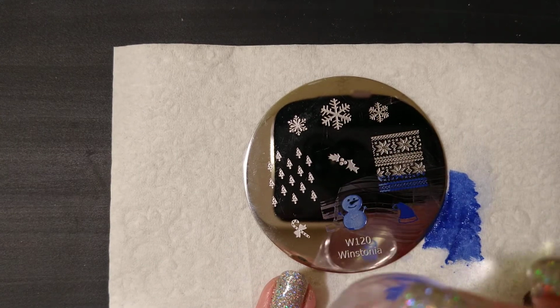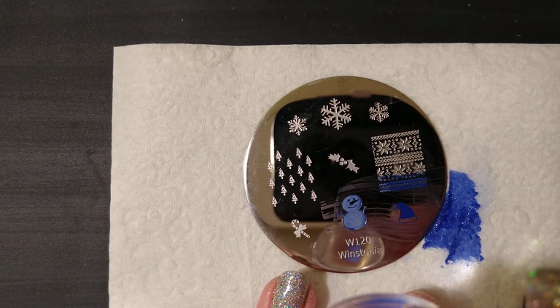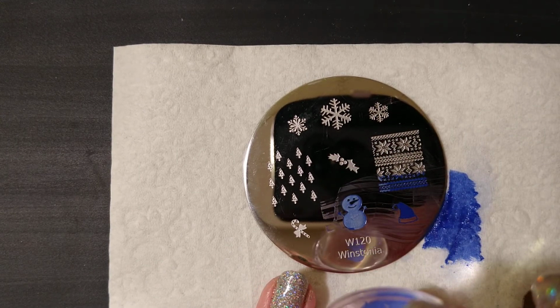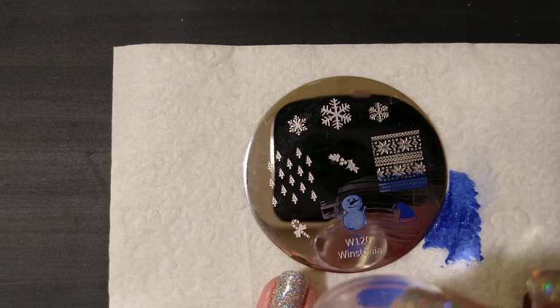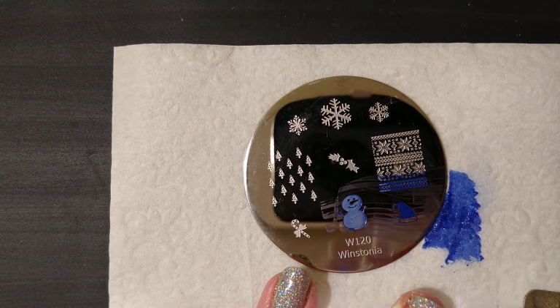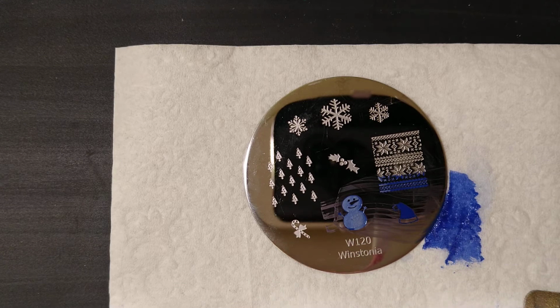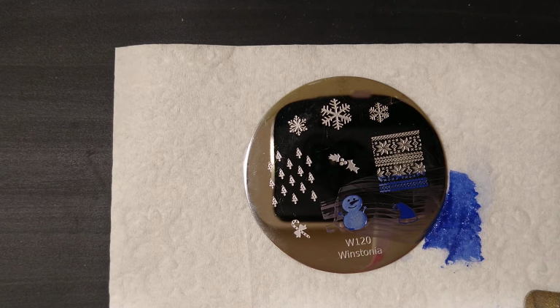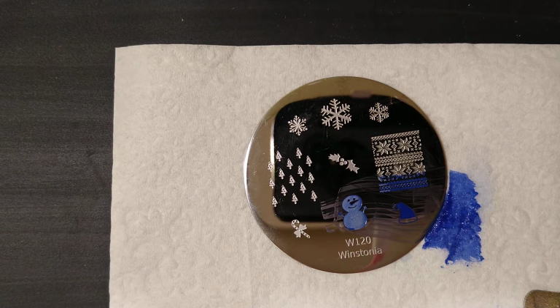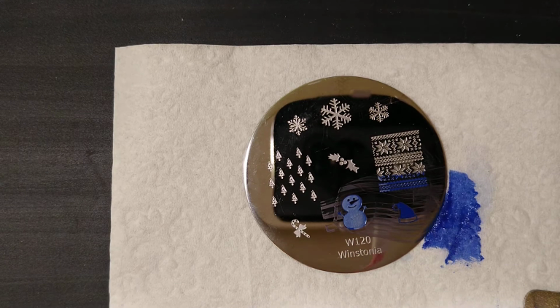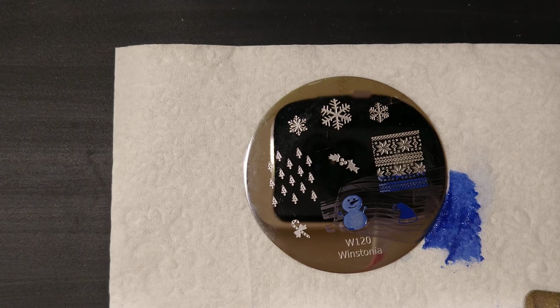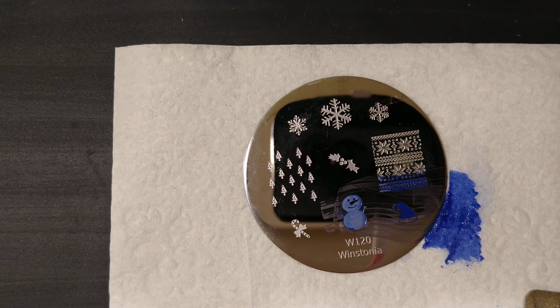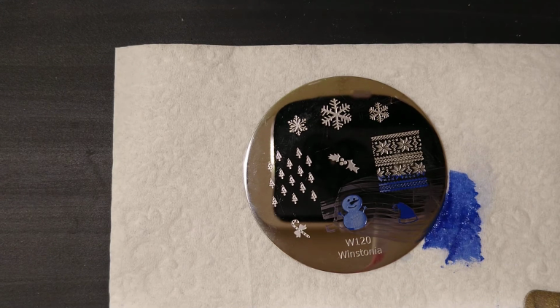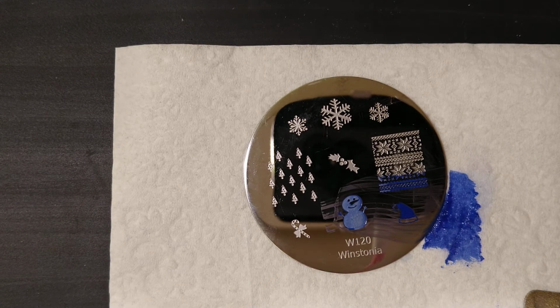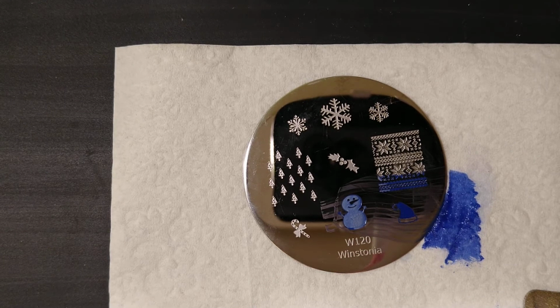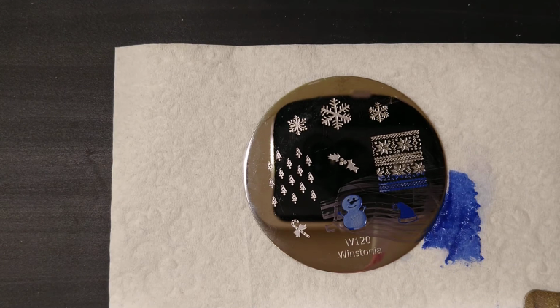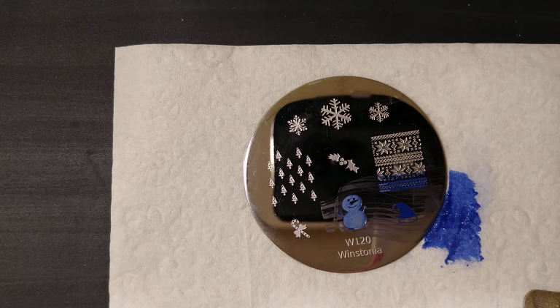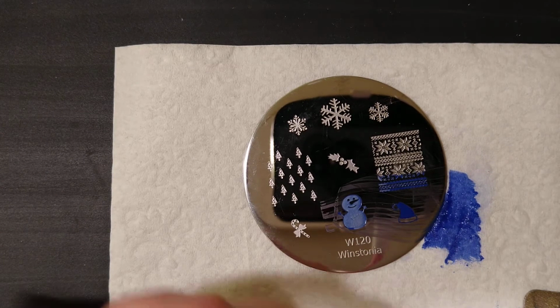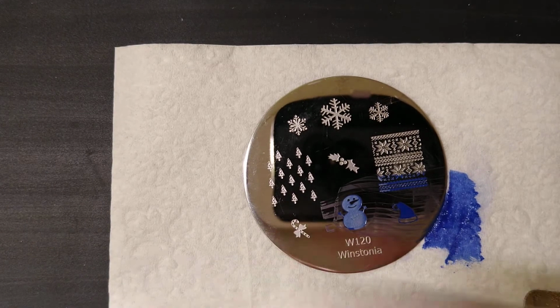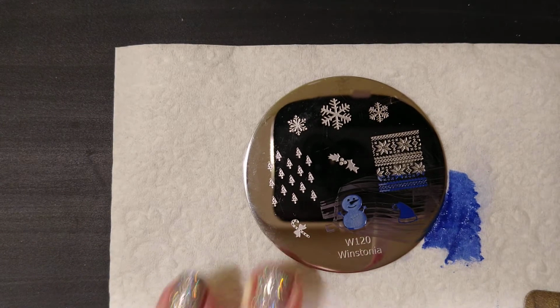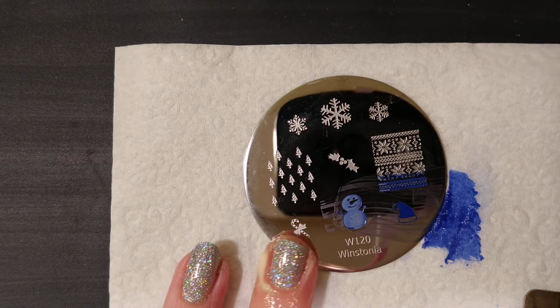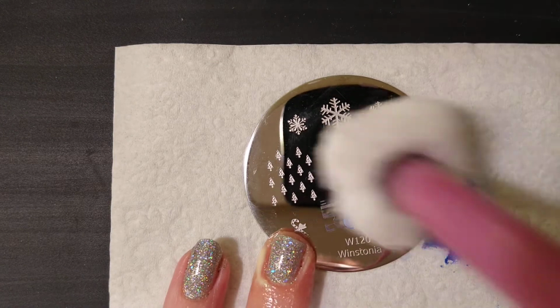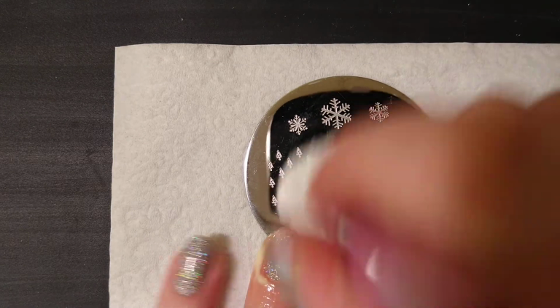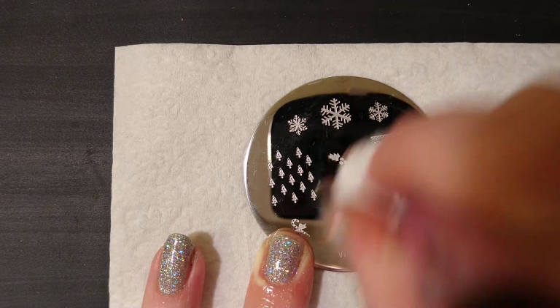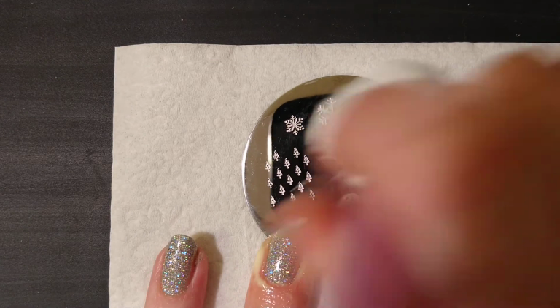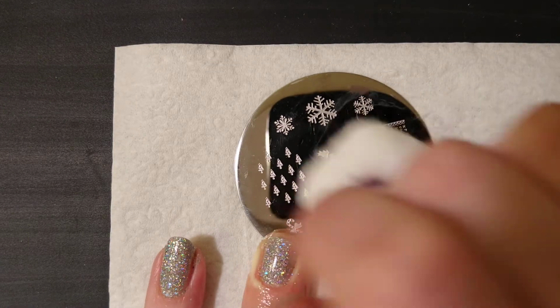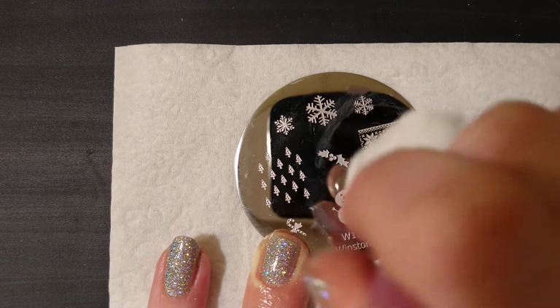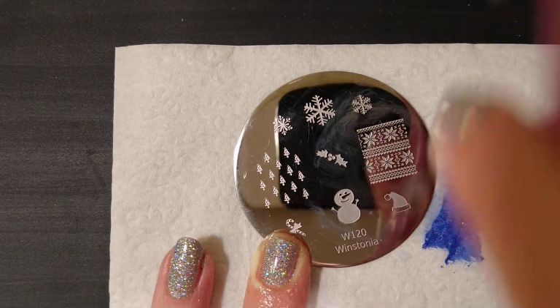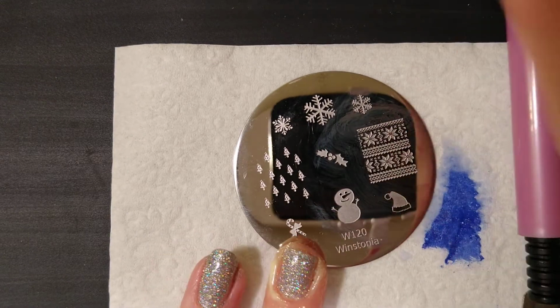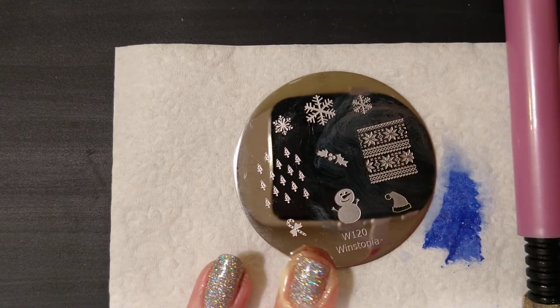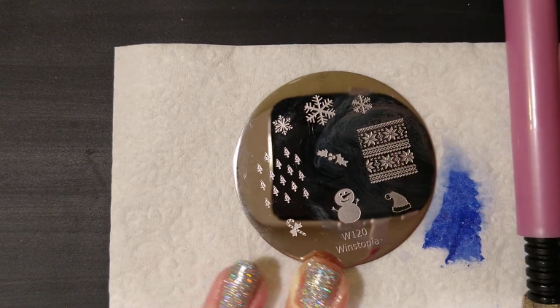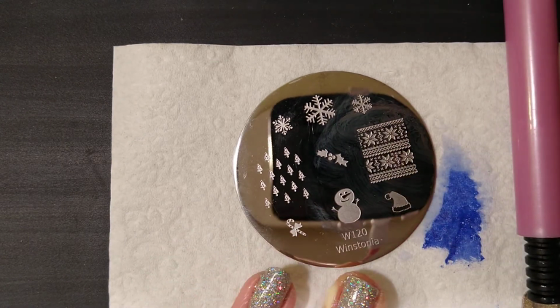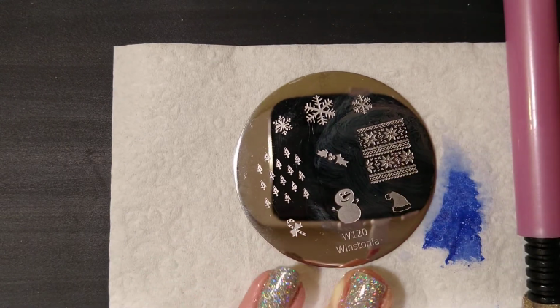He's got a hole in the middle. I don't think this is a polish issue — I think this is just me.